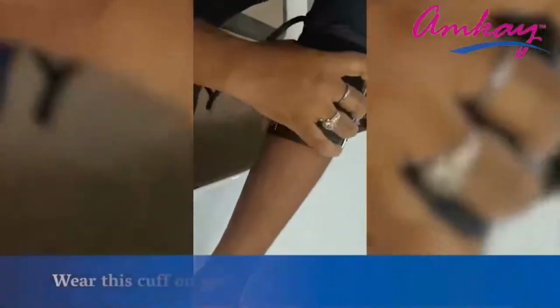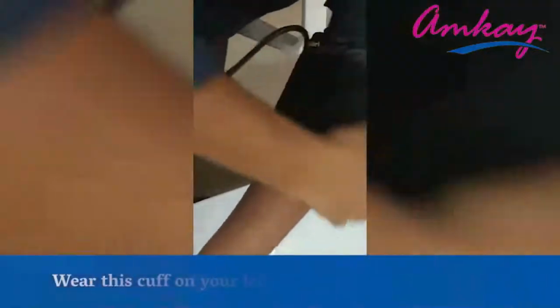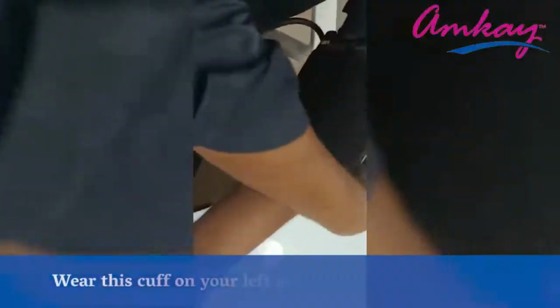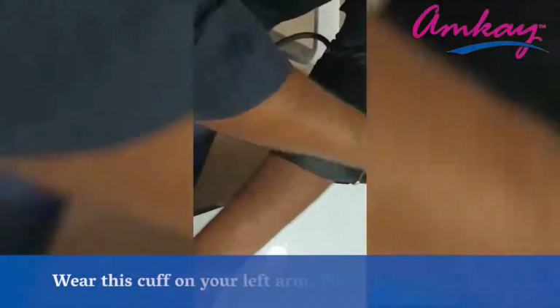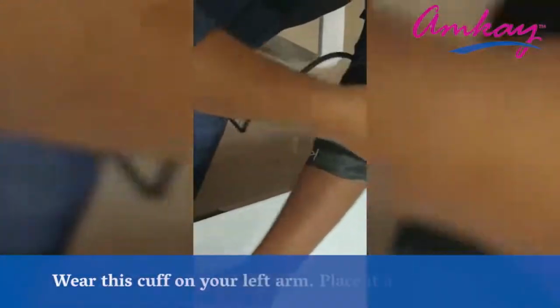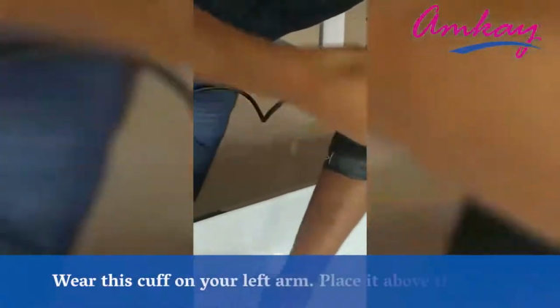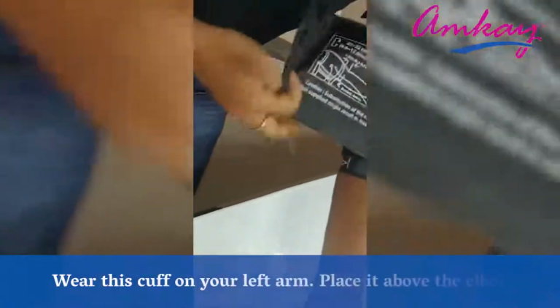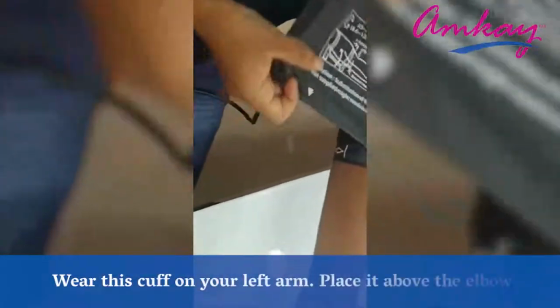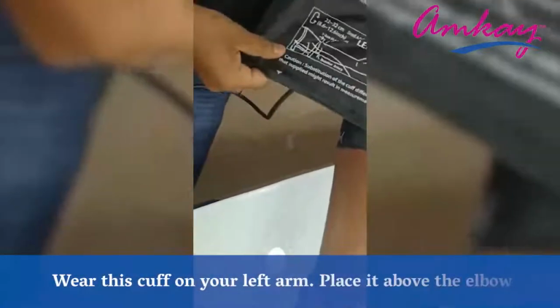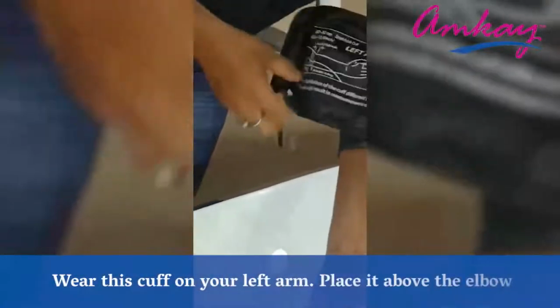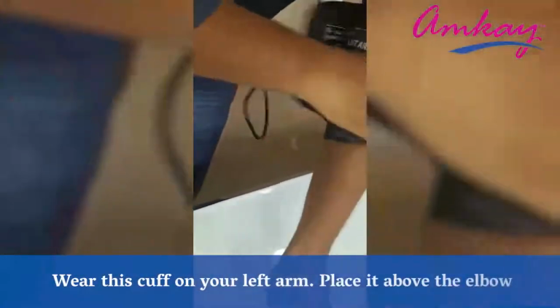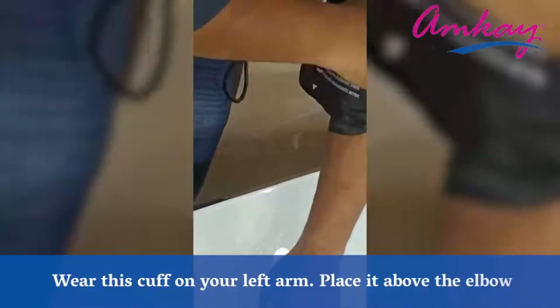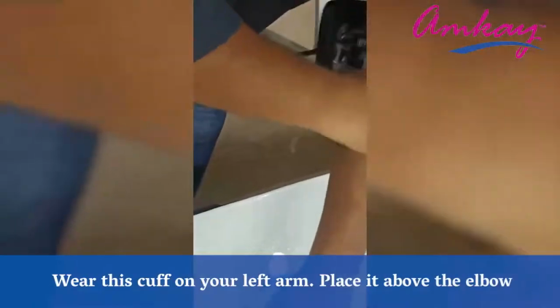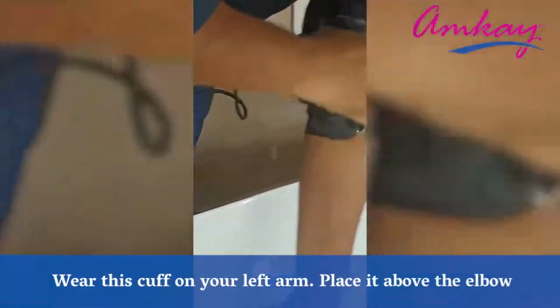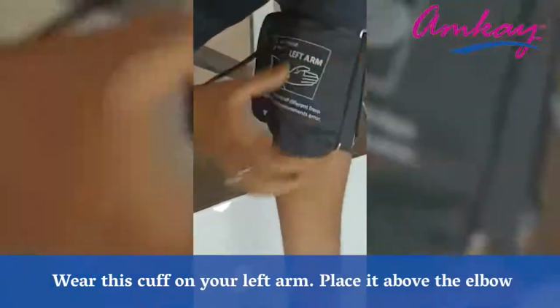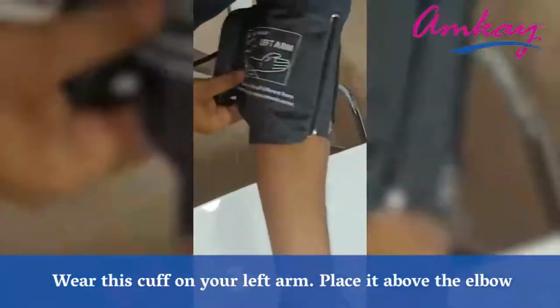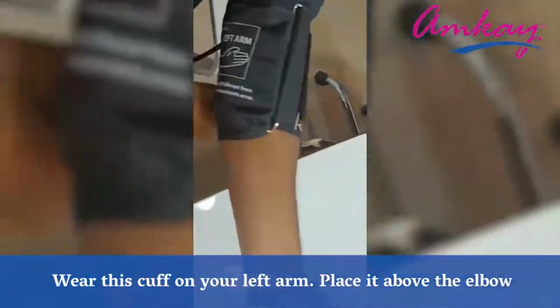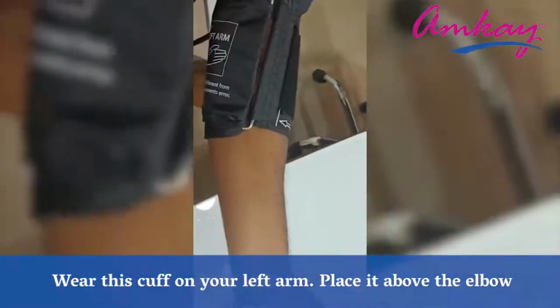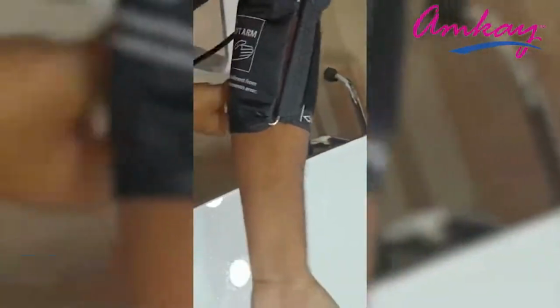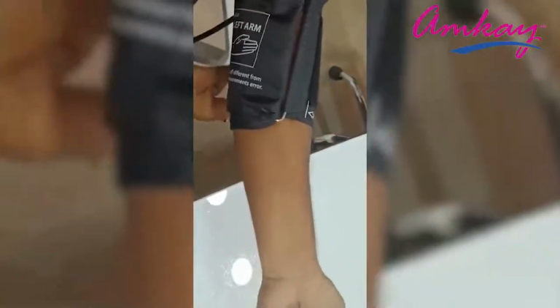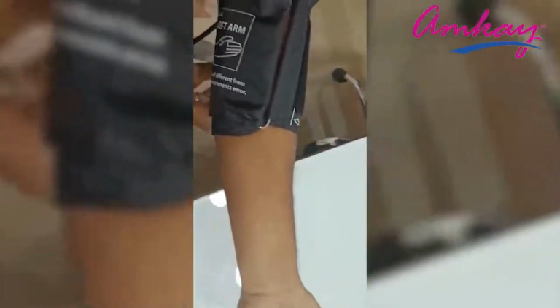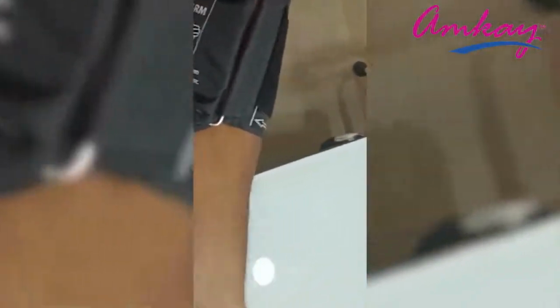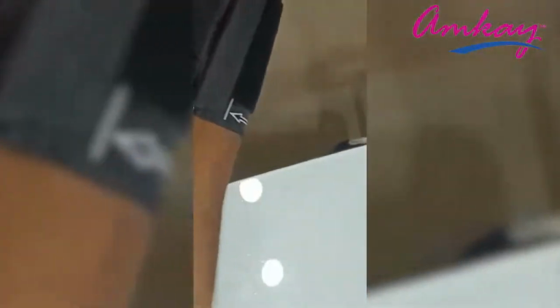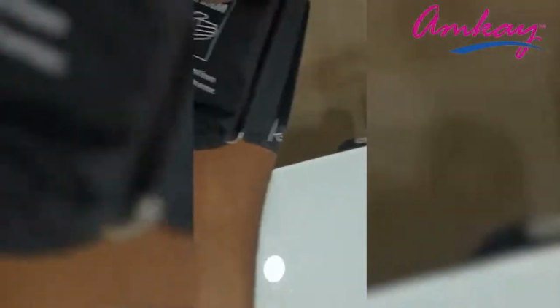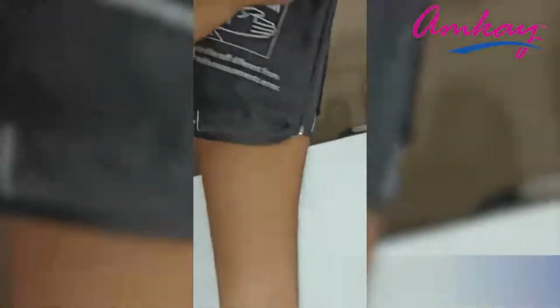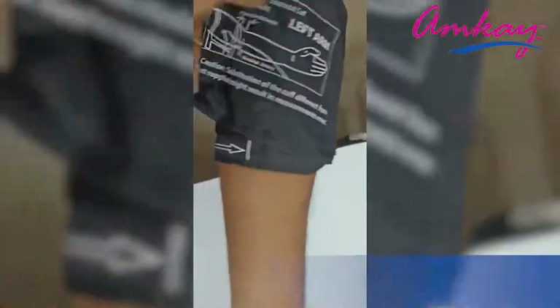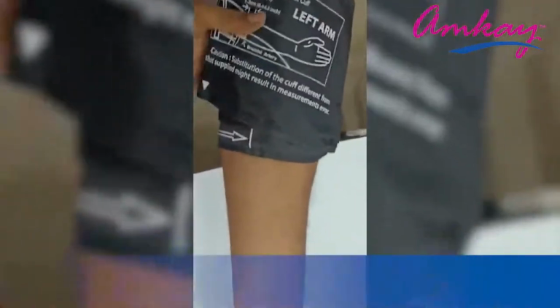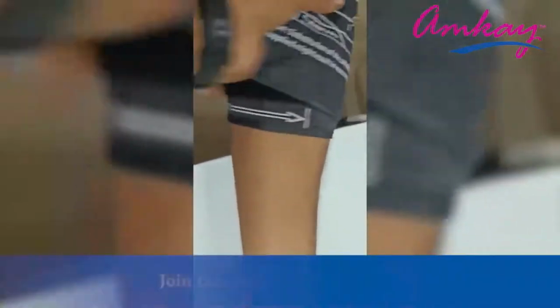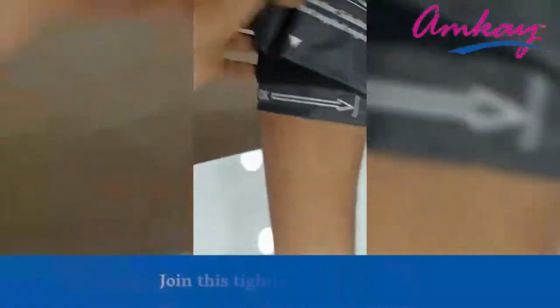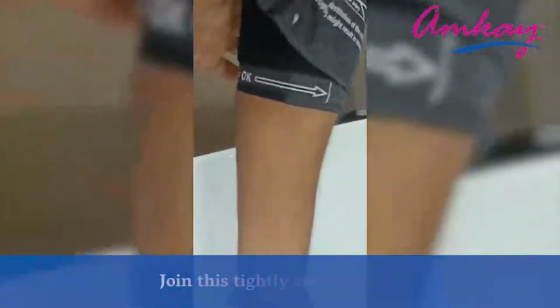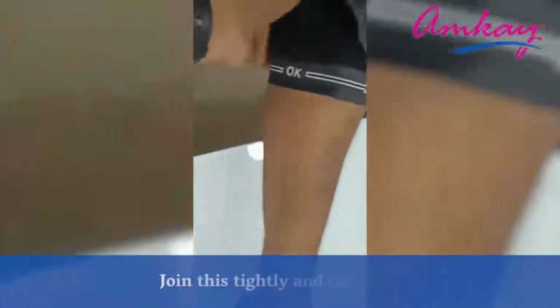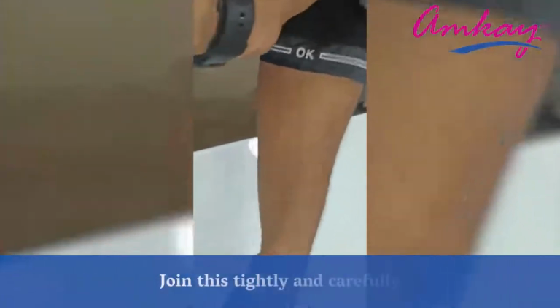Wear this cuff on your left arm and place it above the elbow. Join this tightly and carefully.